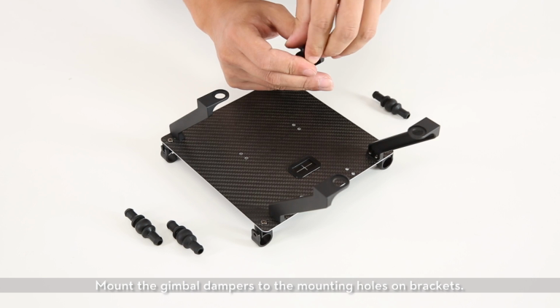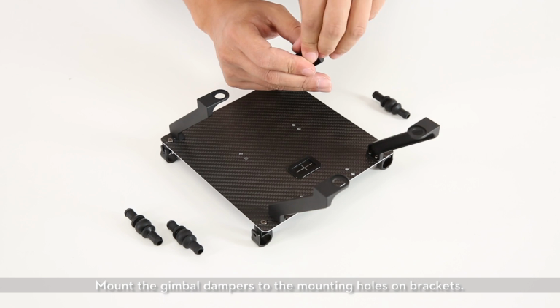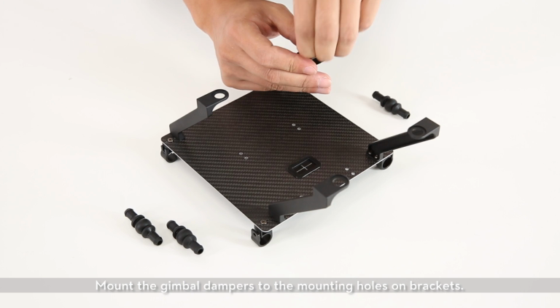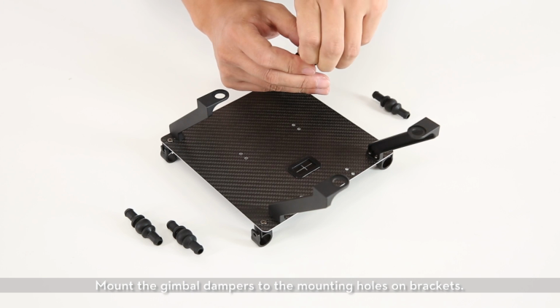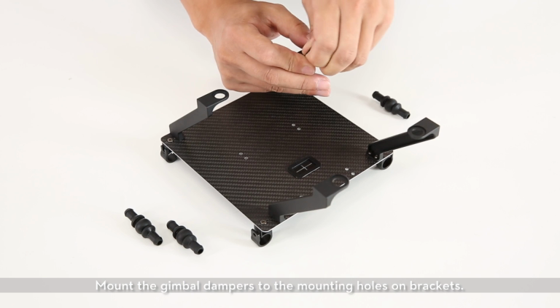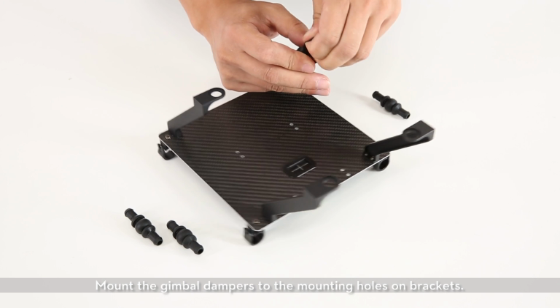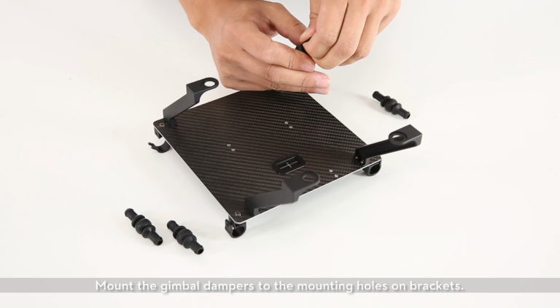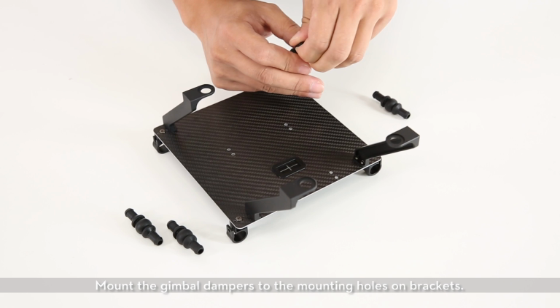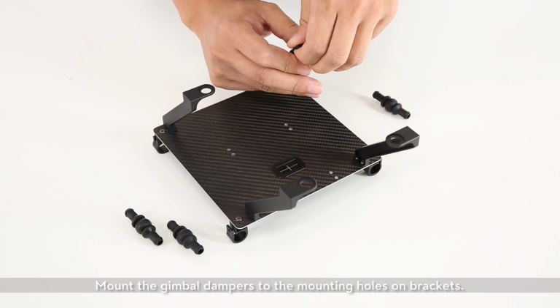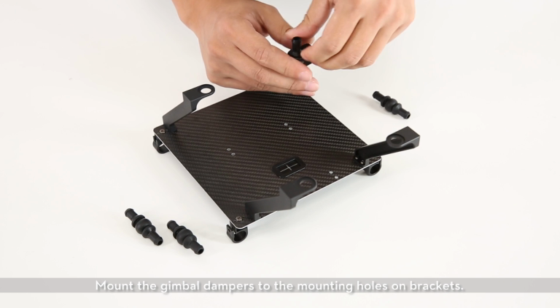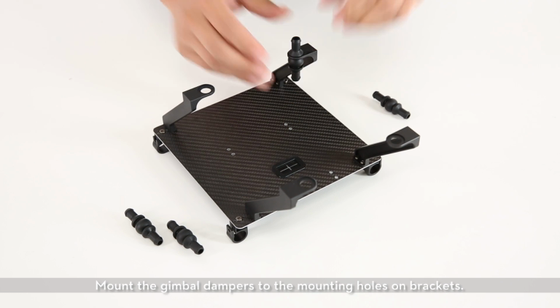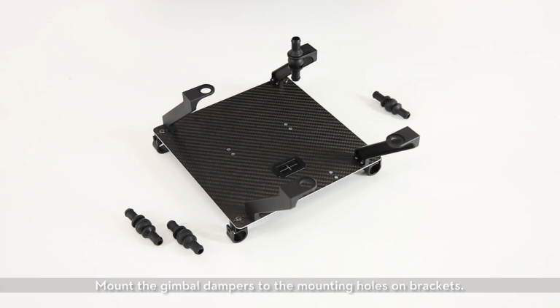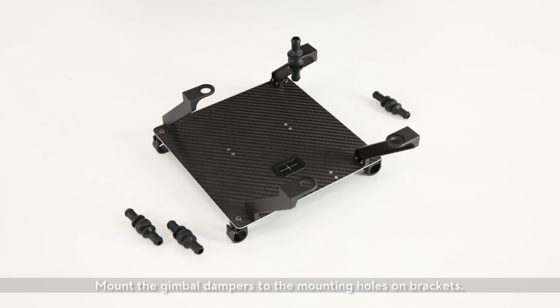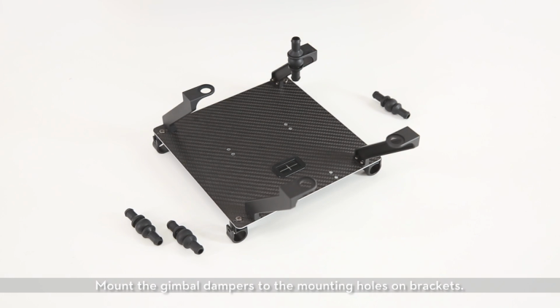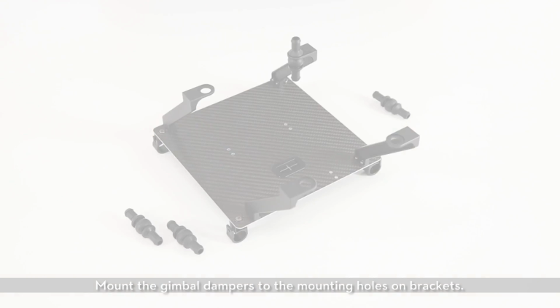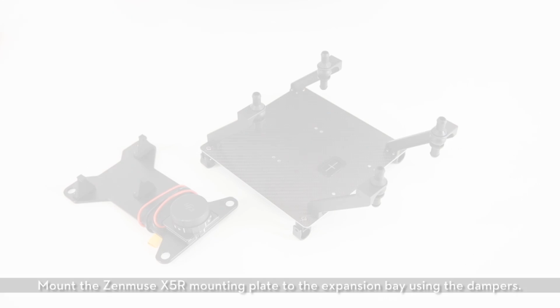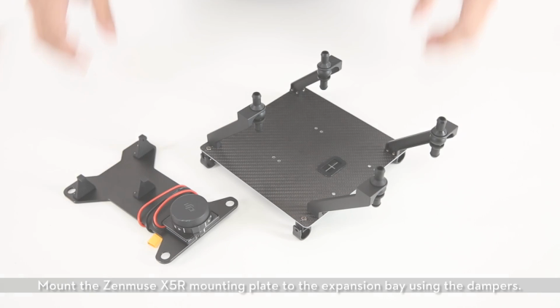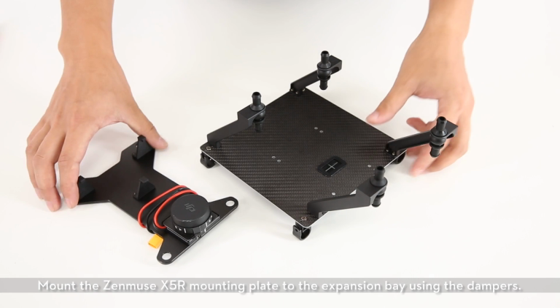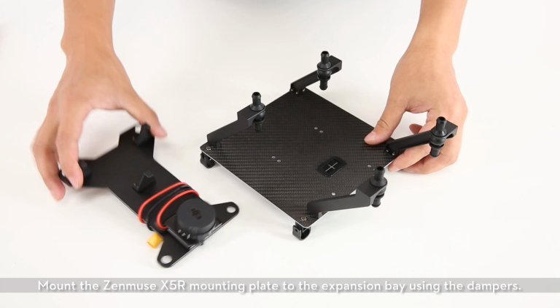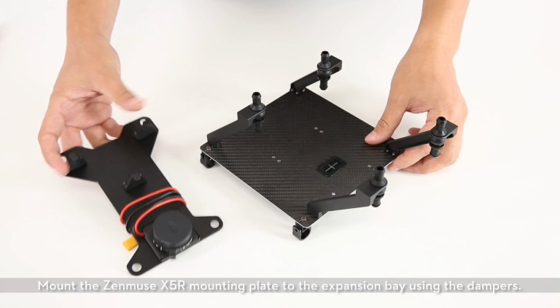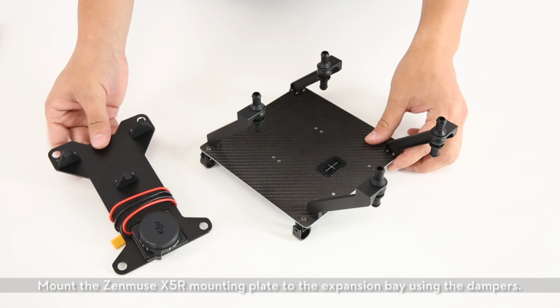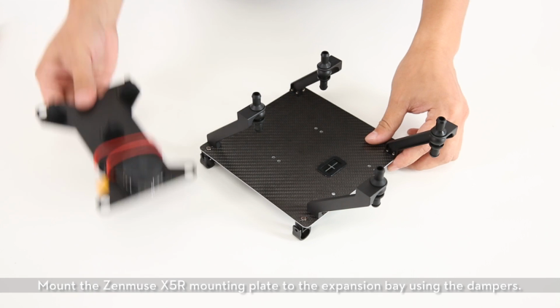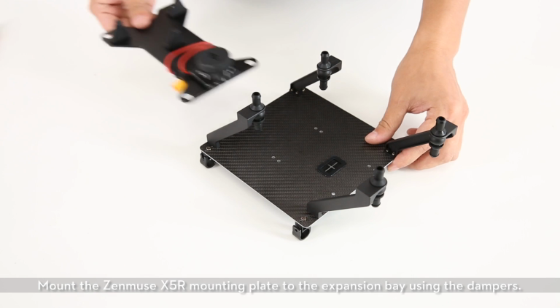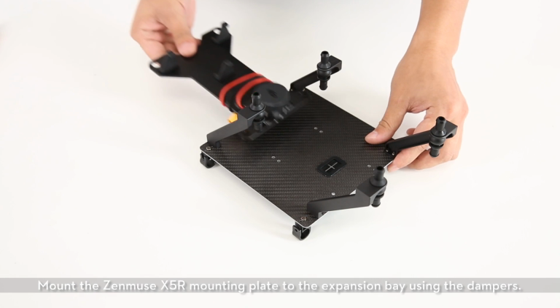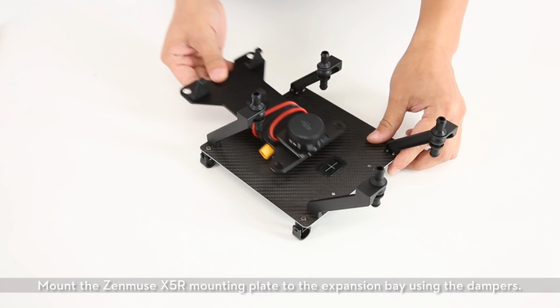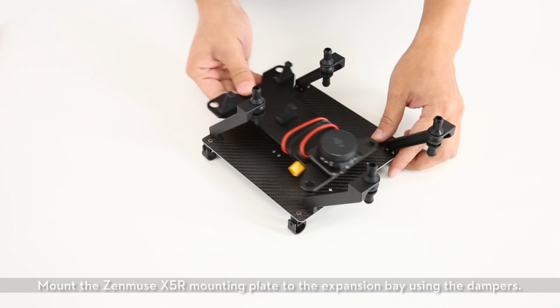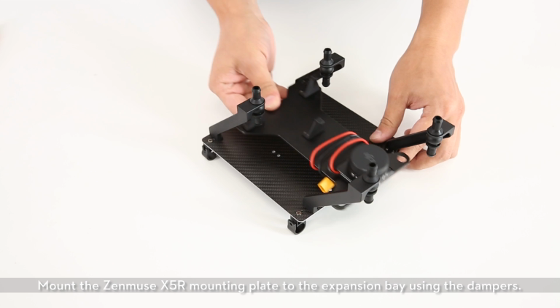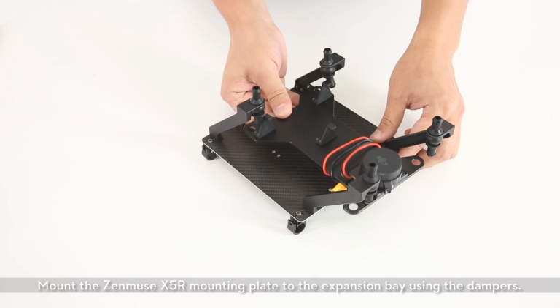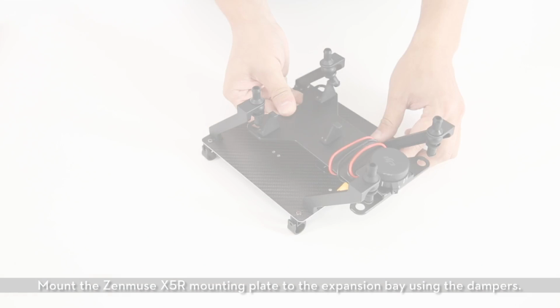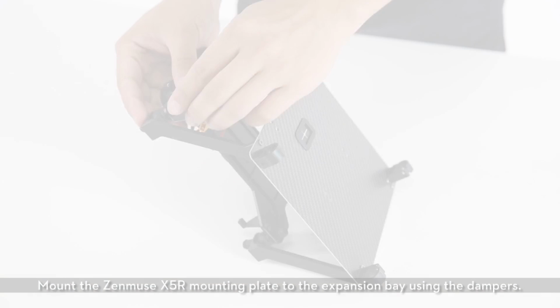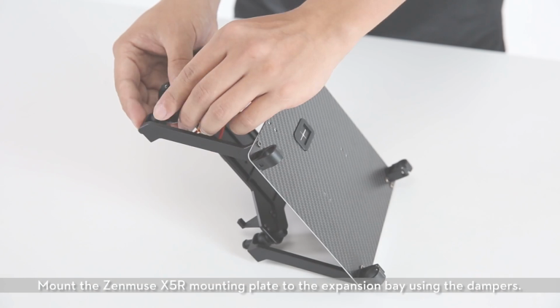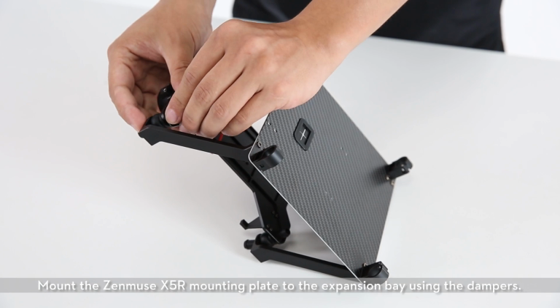Mount the gimbal dampers to the mounting holes on brackets. Mount the Zenmuse X5R mounting plate to the expansion bay using the dampers.